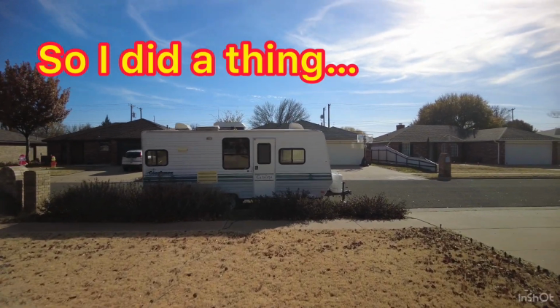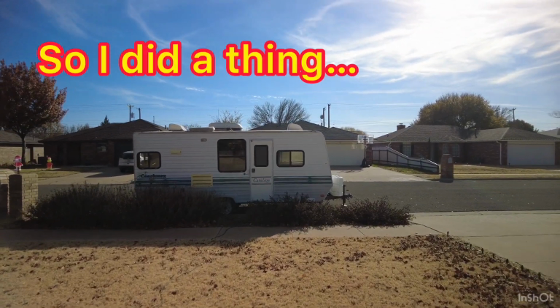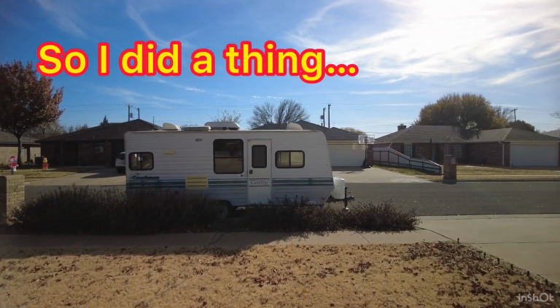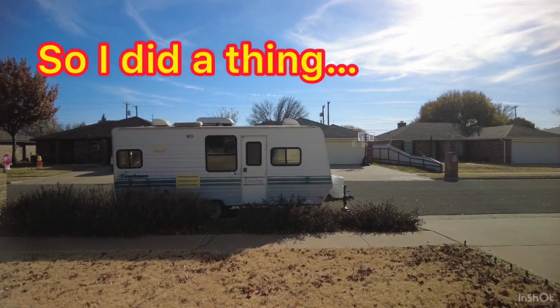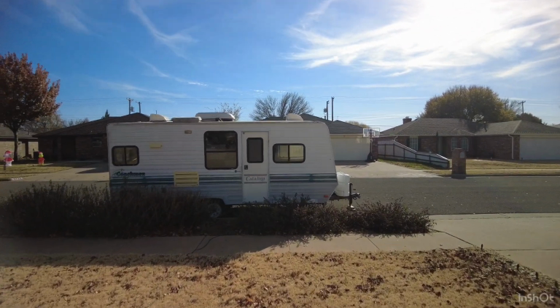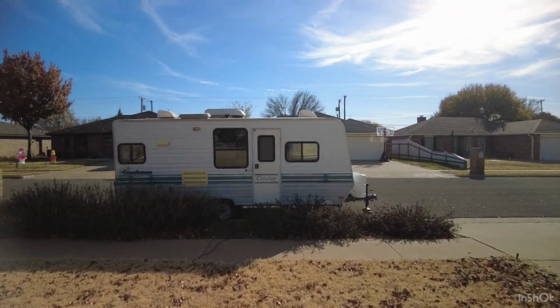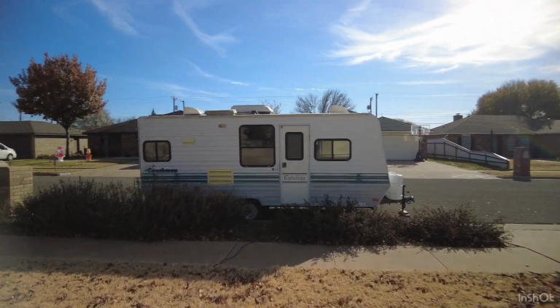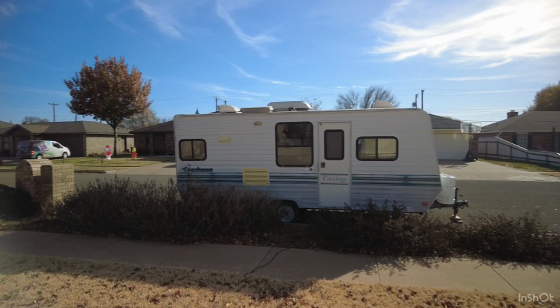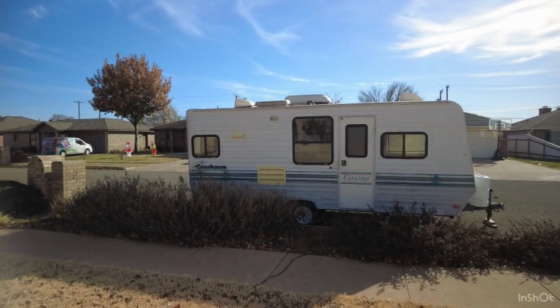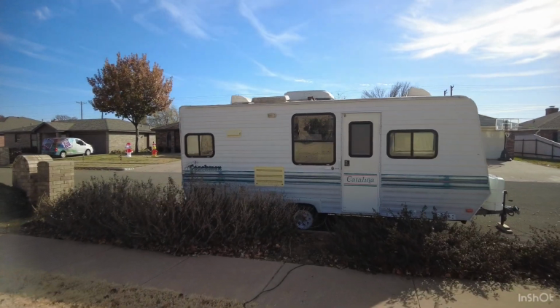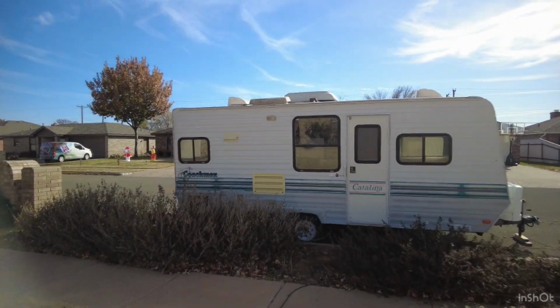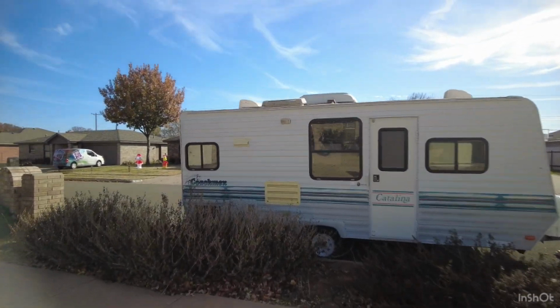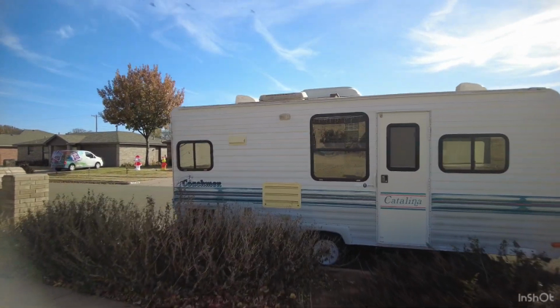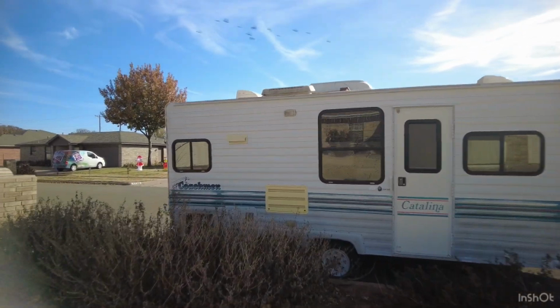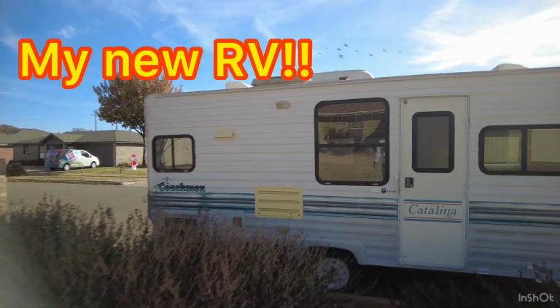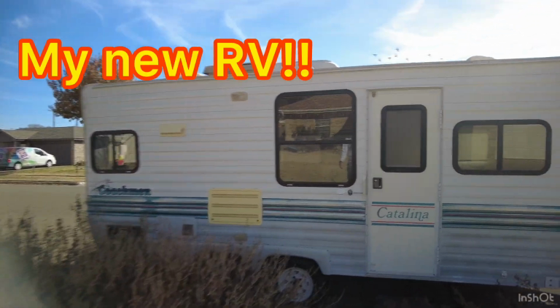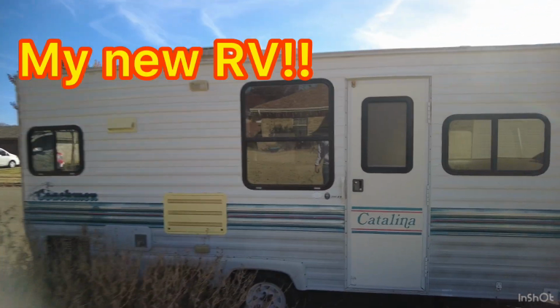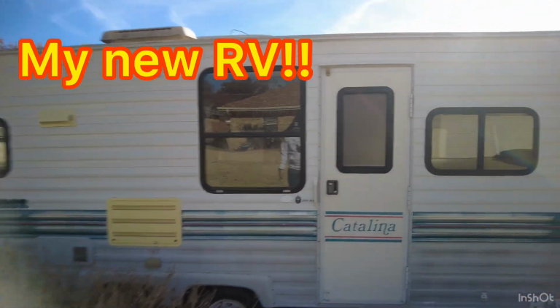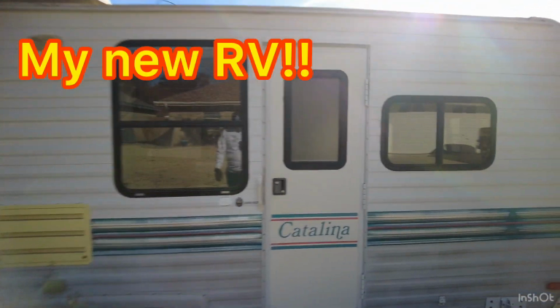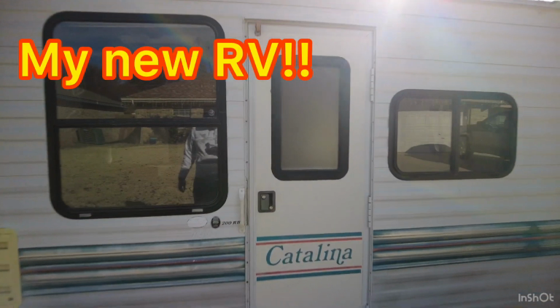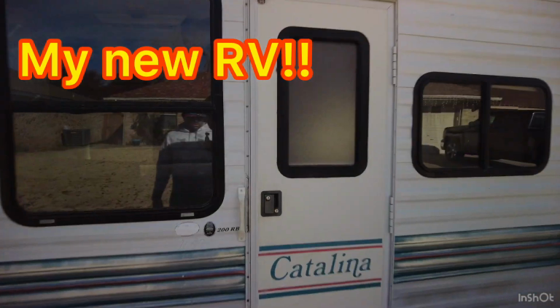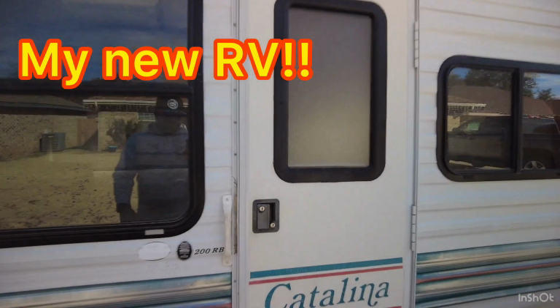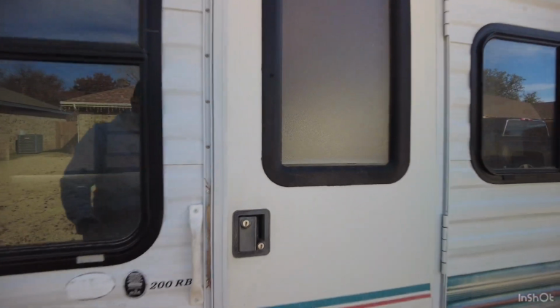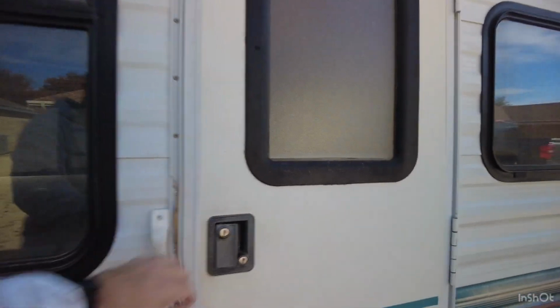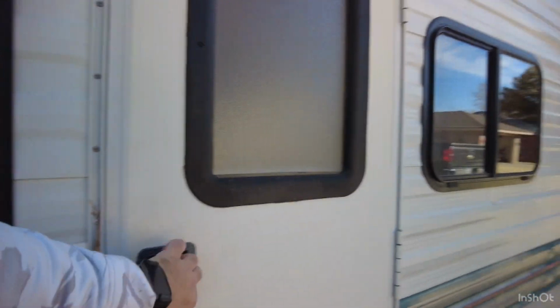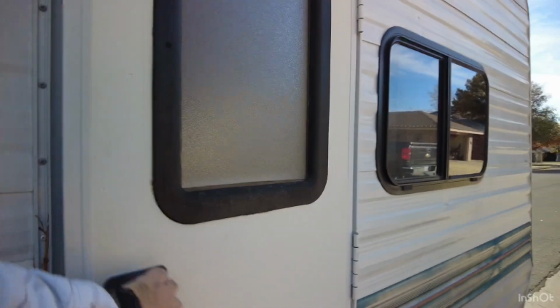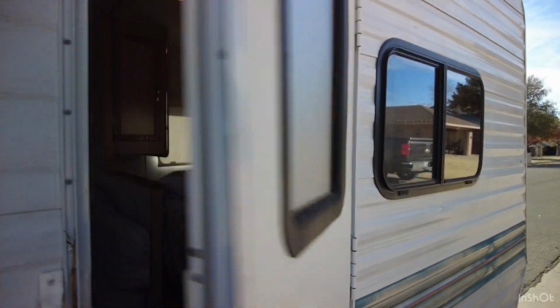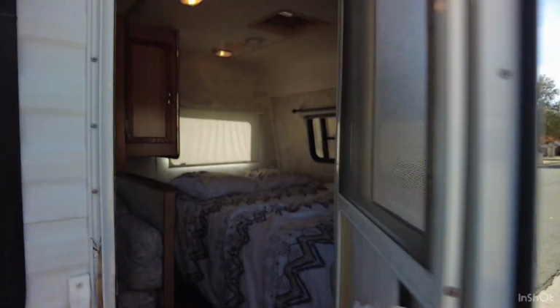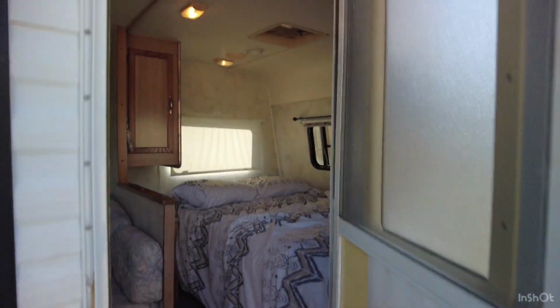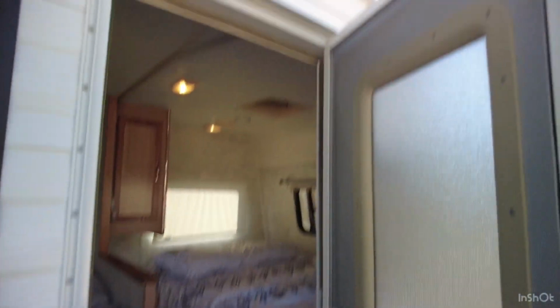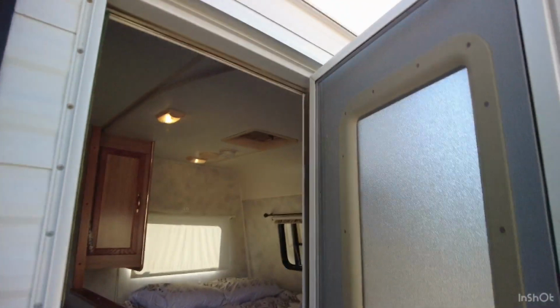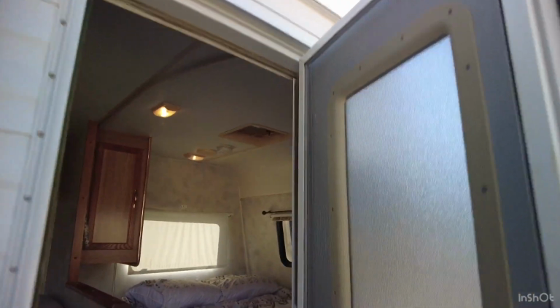Just documenting my 20-foot Catalina. It's not too bad at all. Let's check it out.